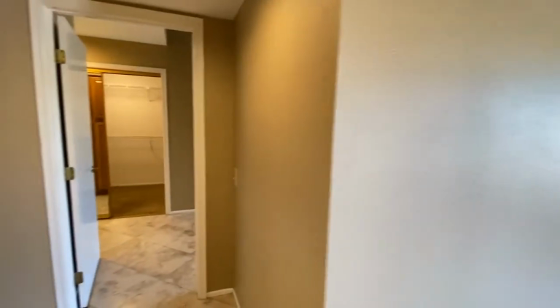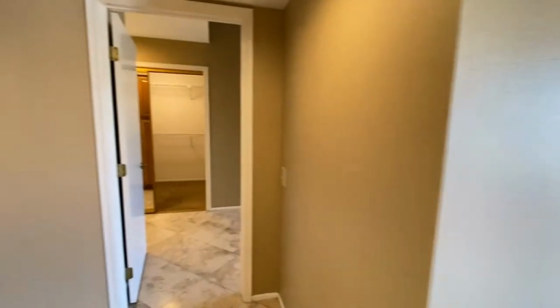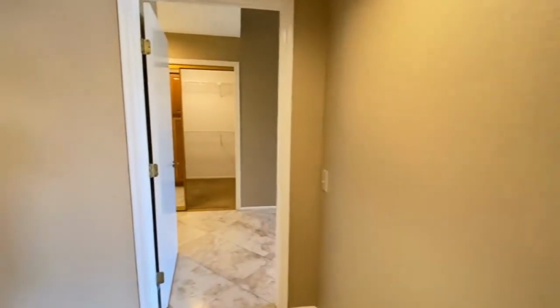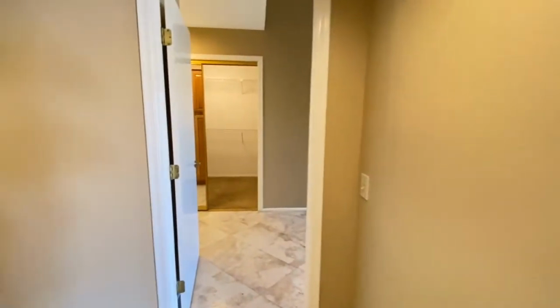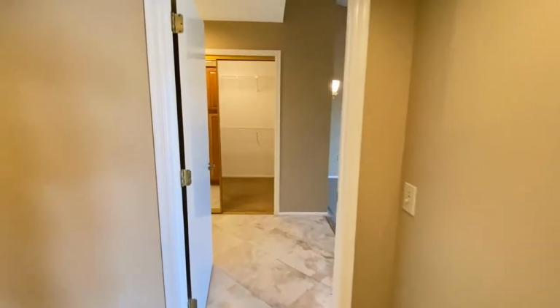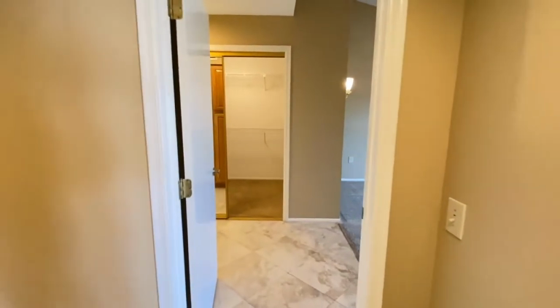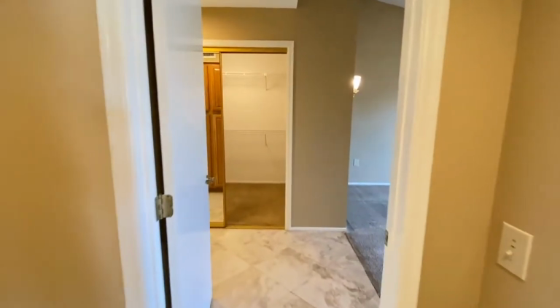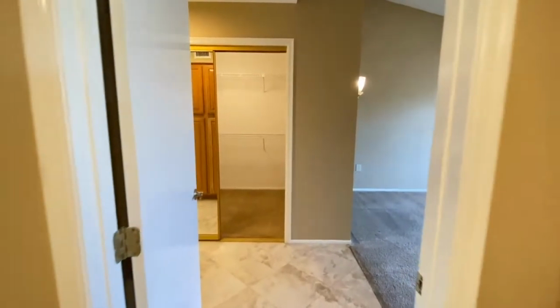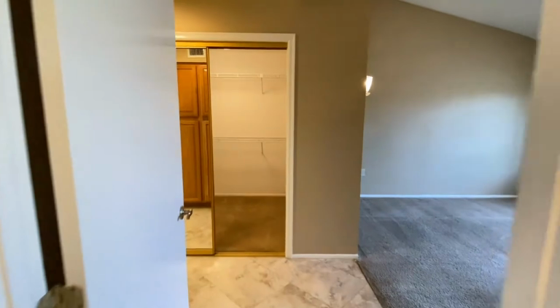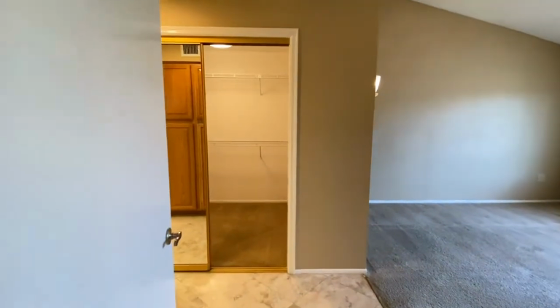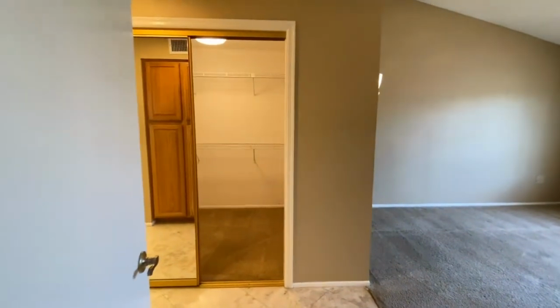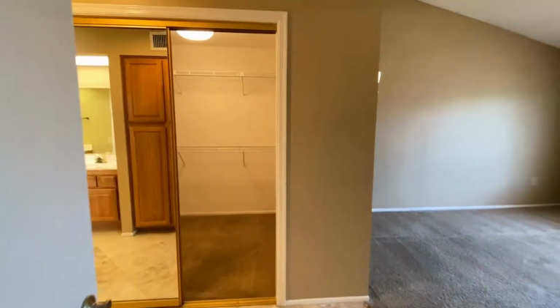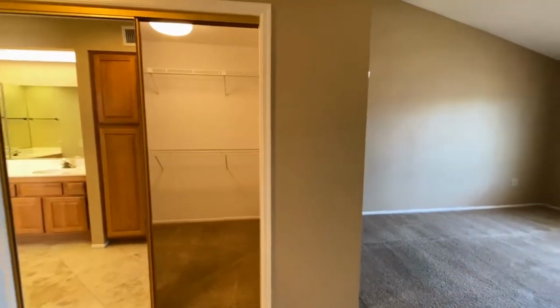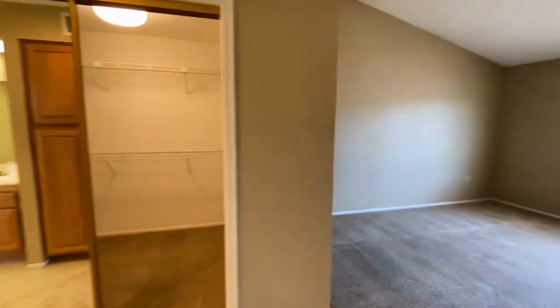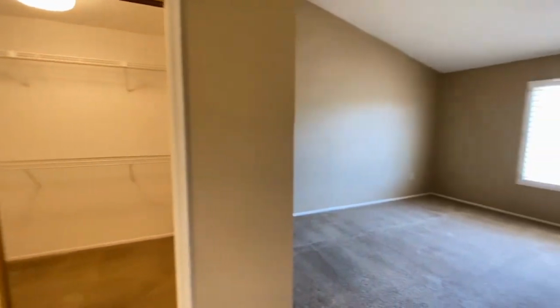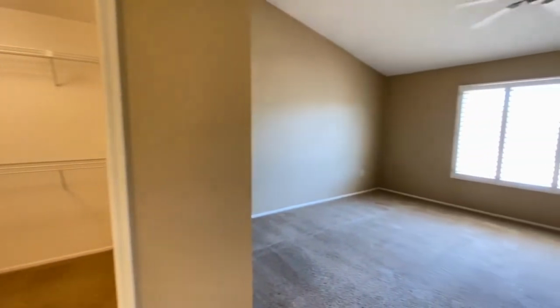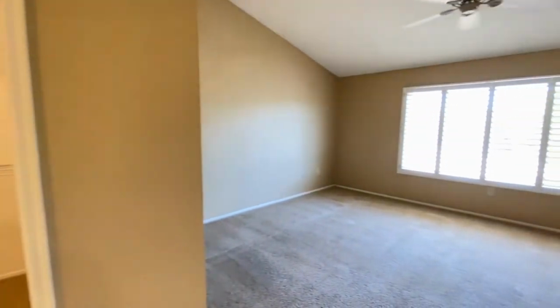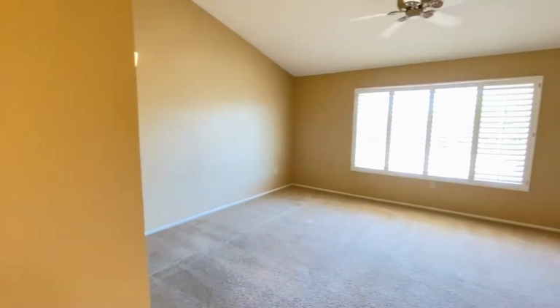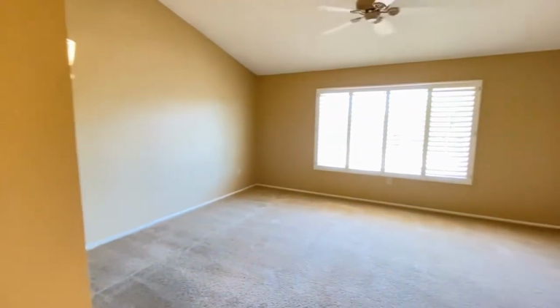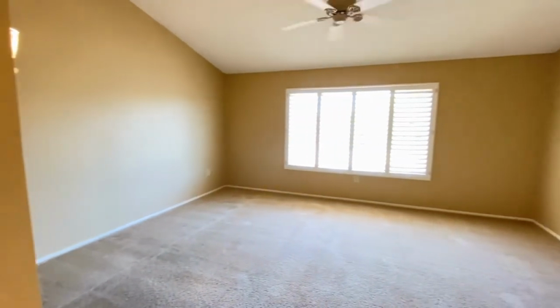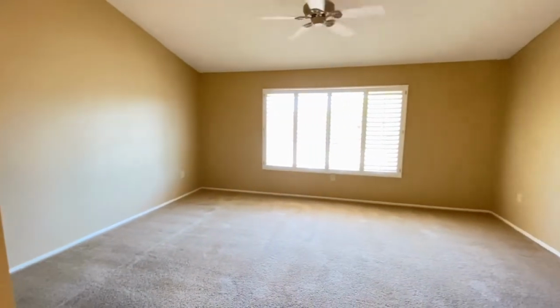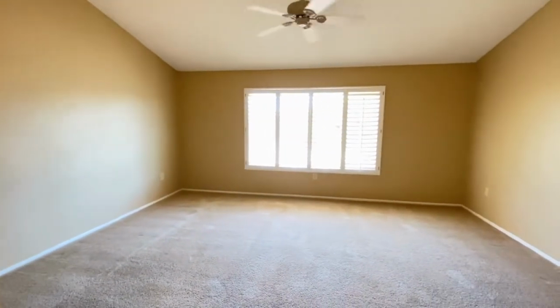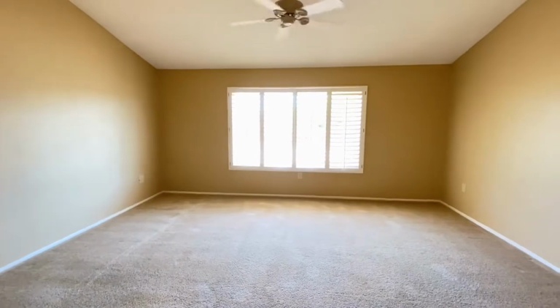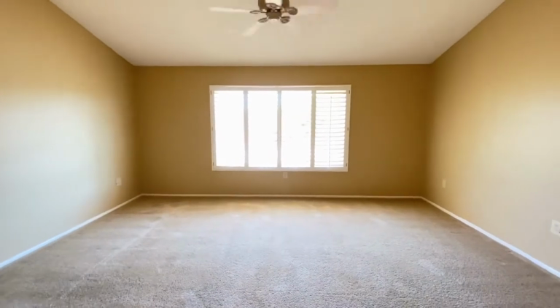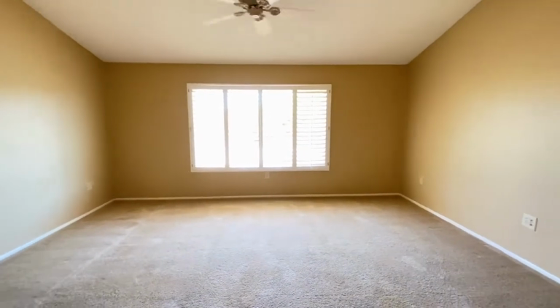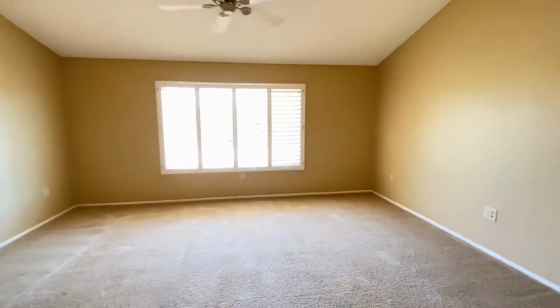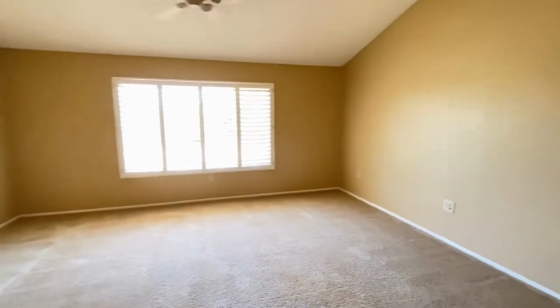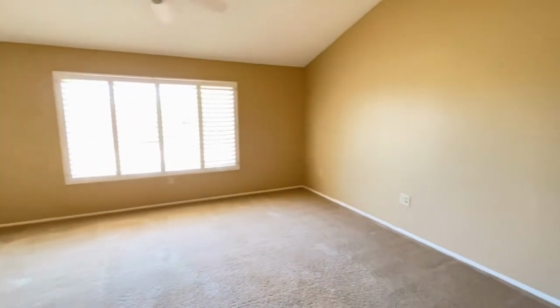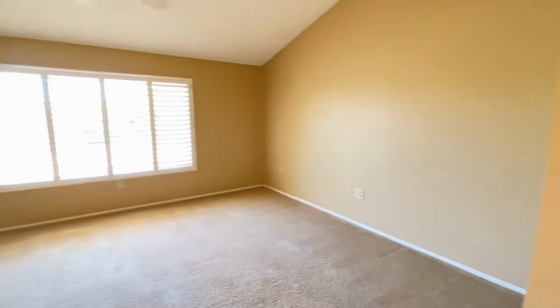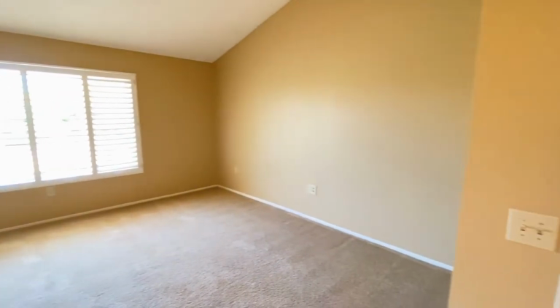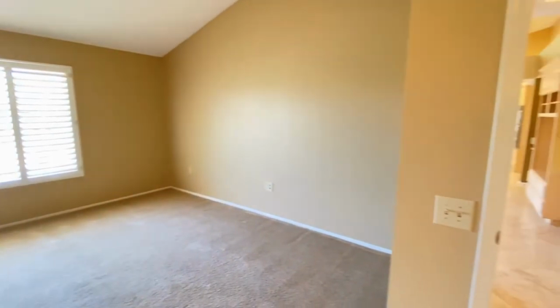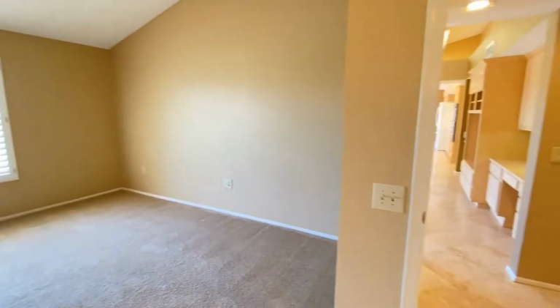Headed to bedroom number one, the master bedroom and master bath. Great carpet, ceiling fan, beautiful paint.